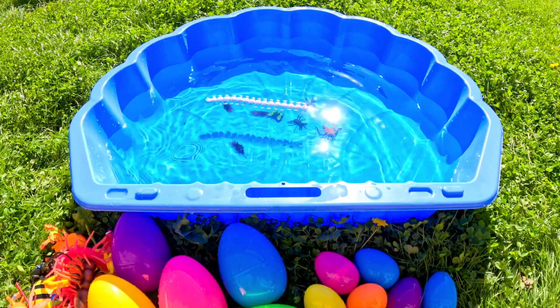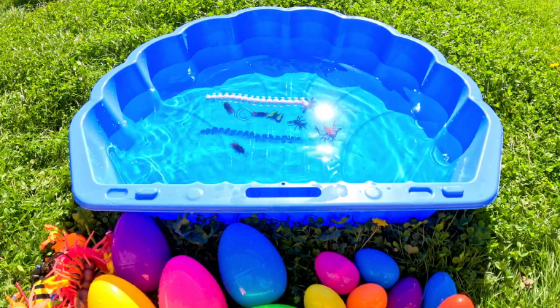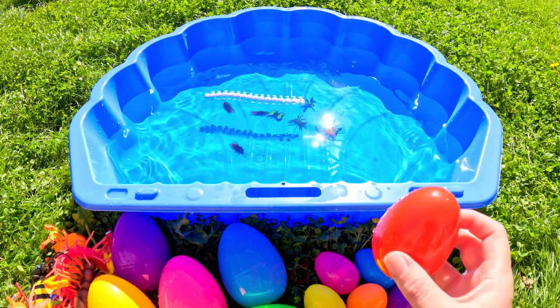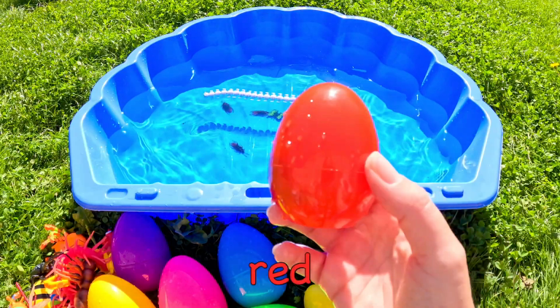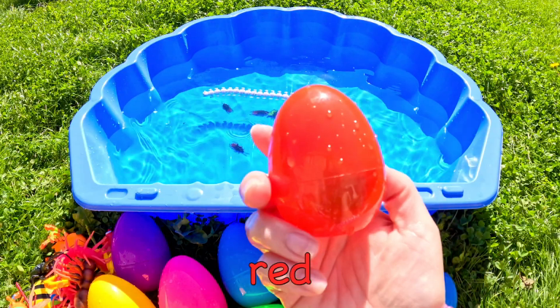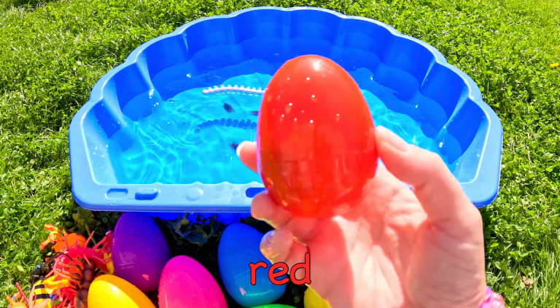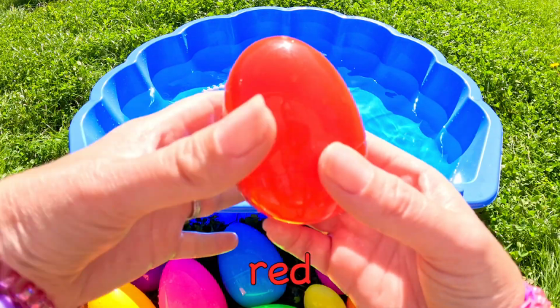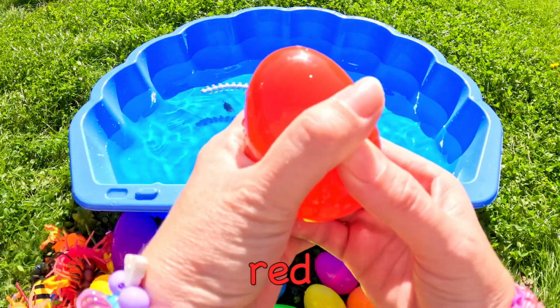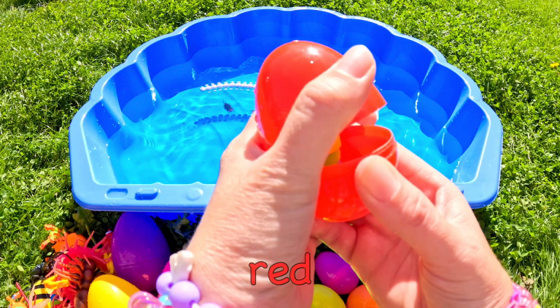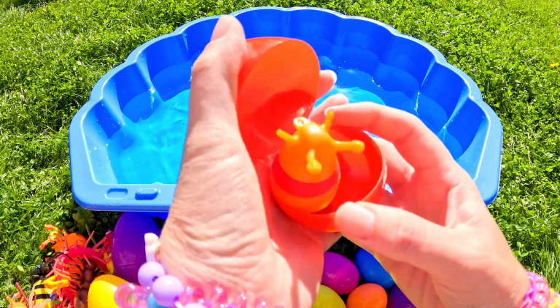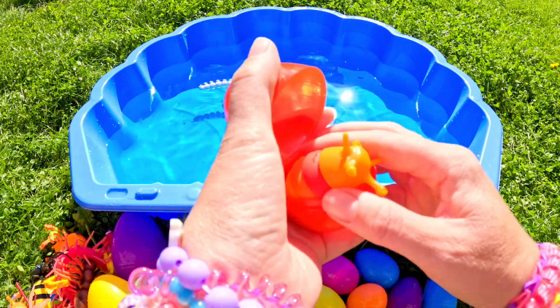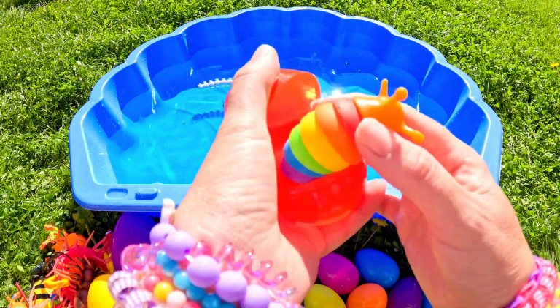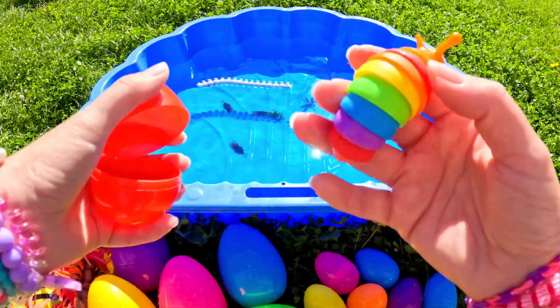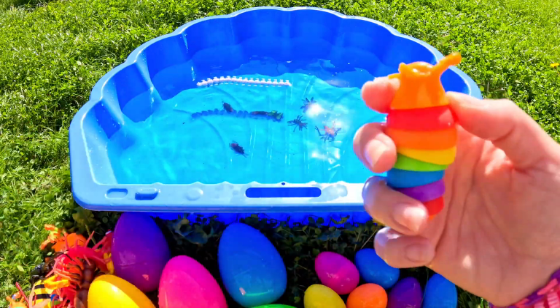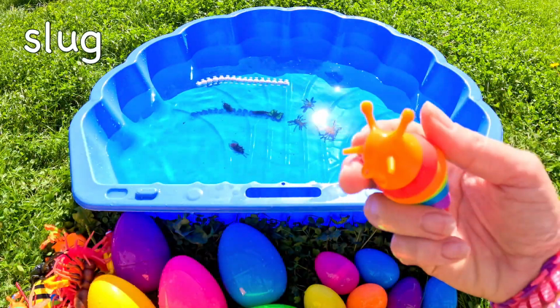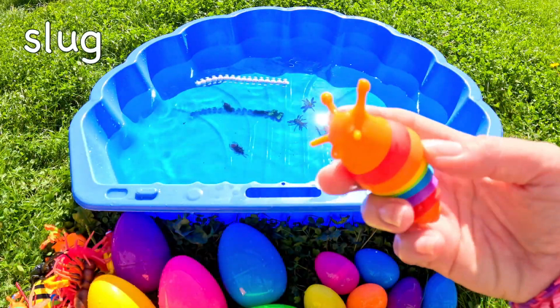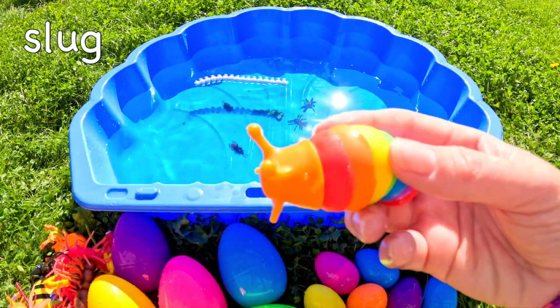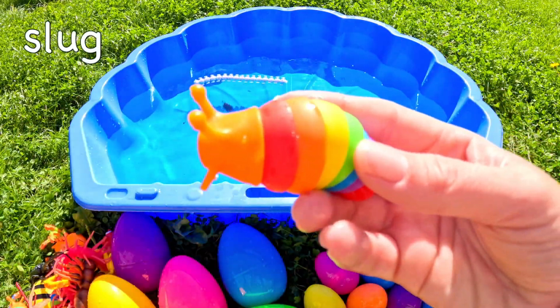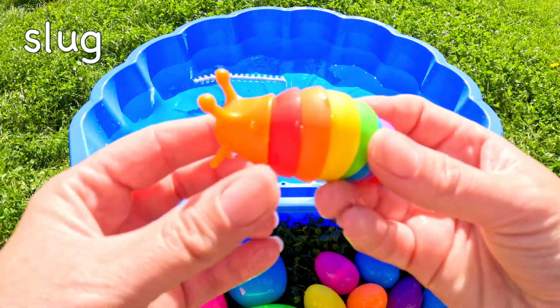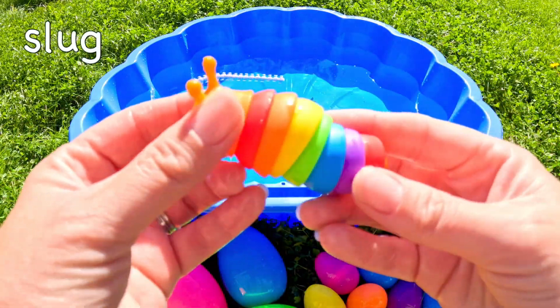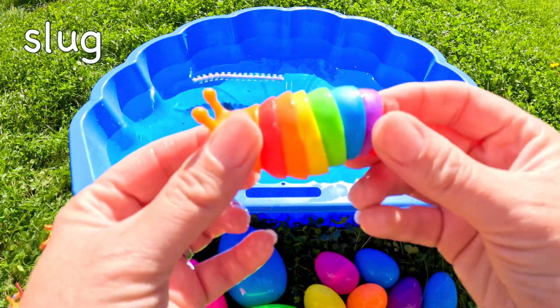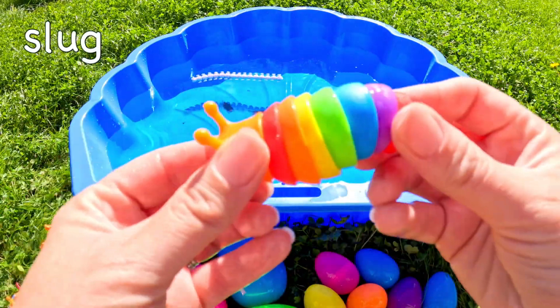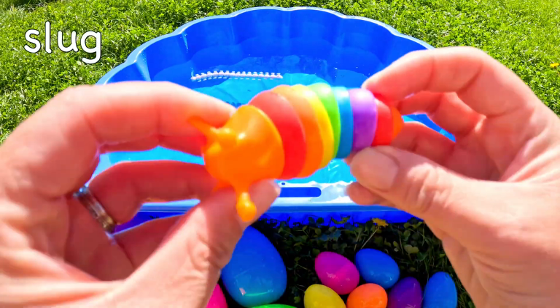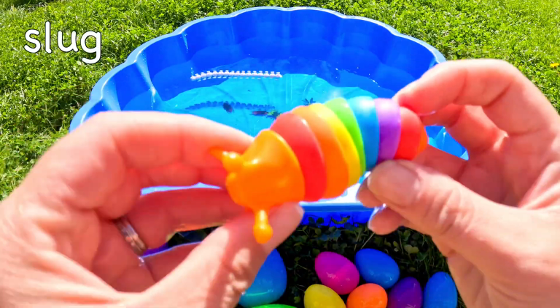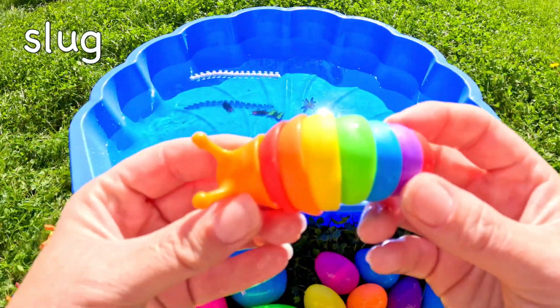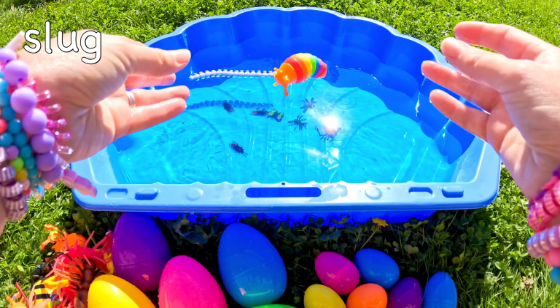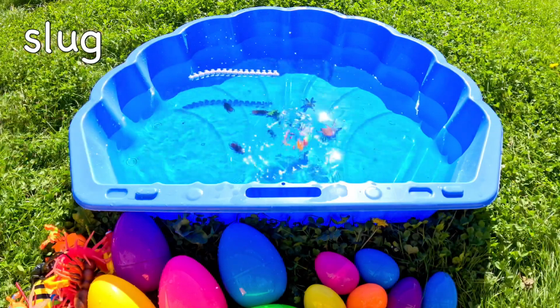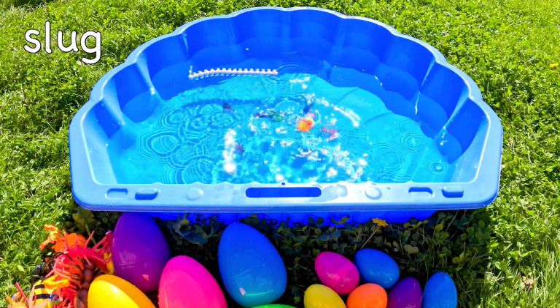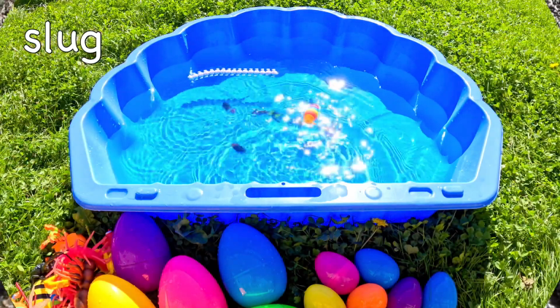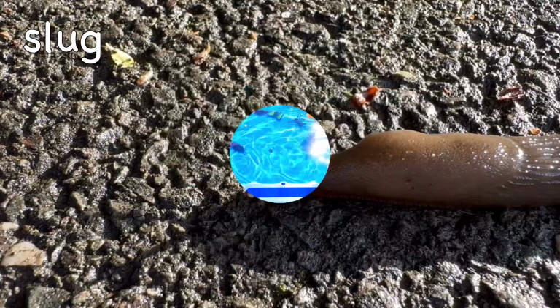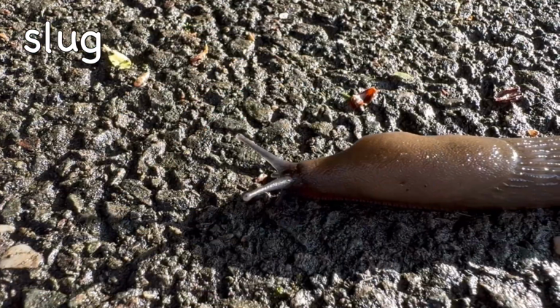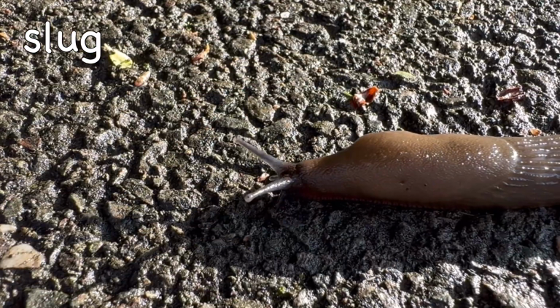What's in this red egg? It's a slug! Slug!